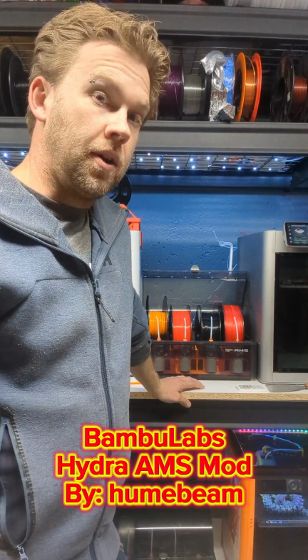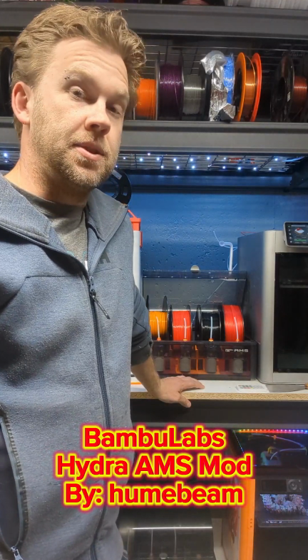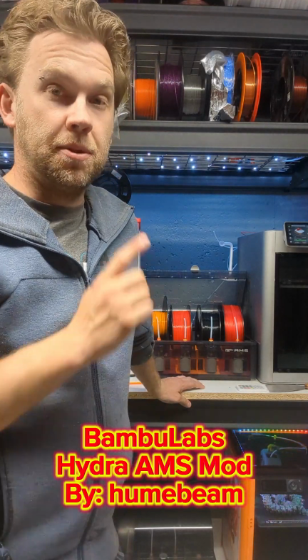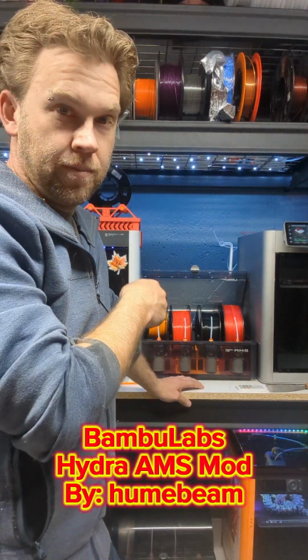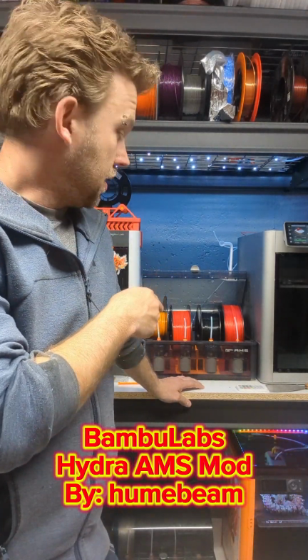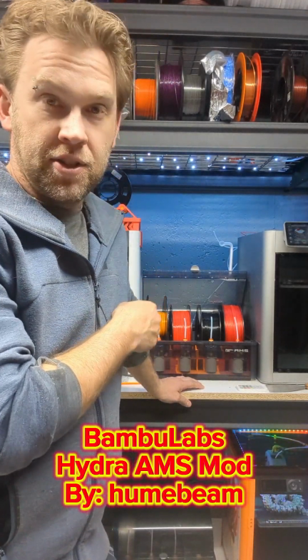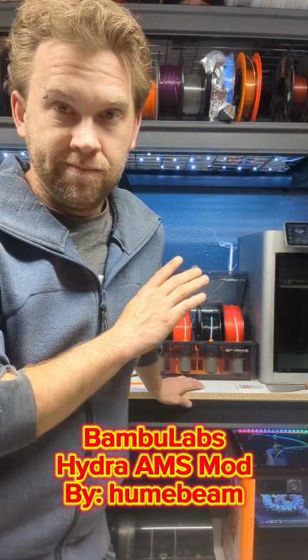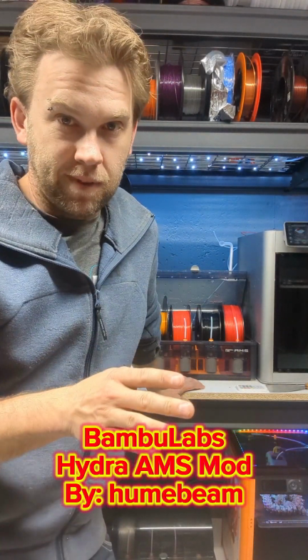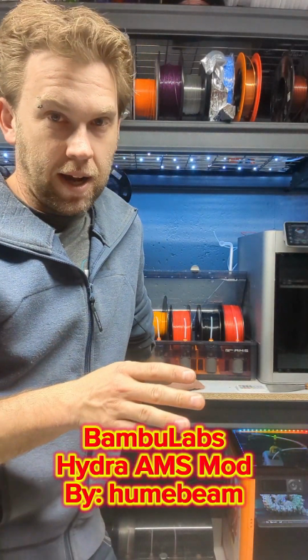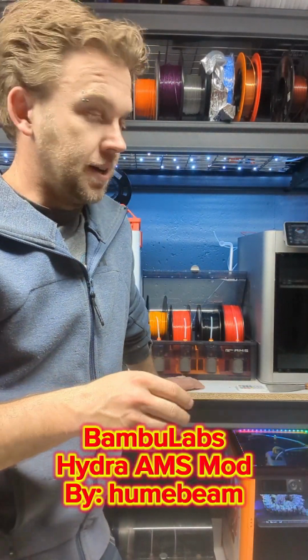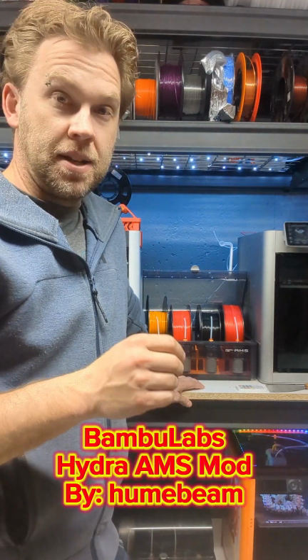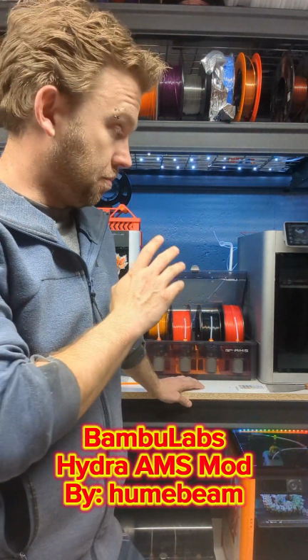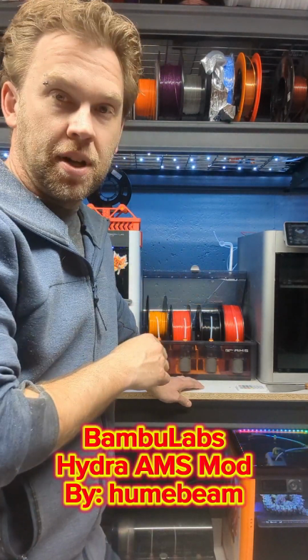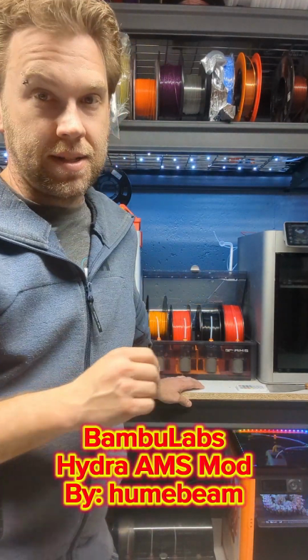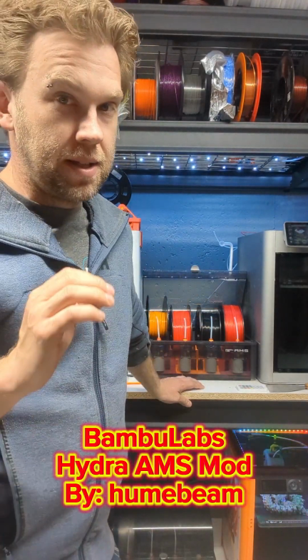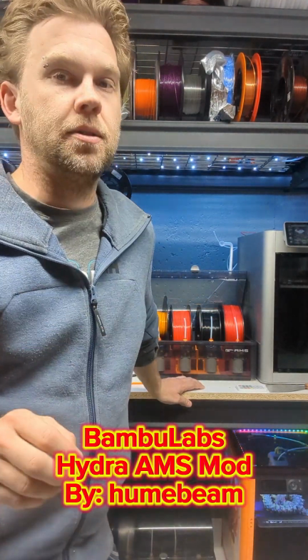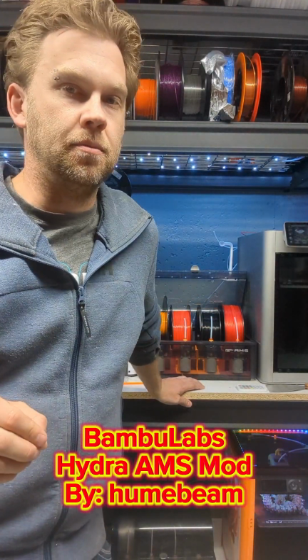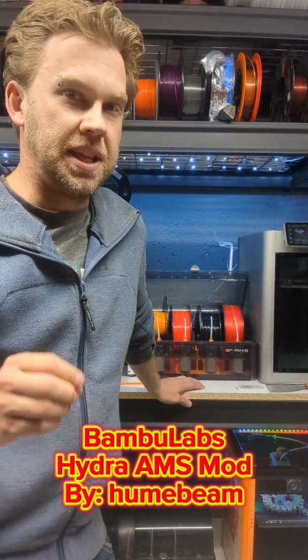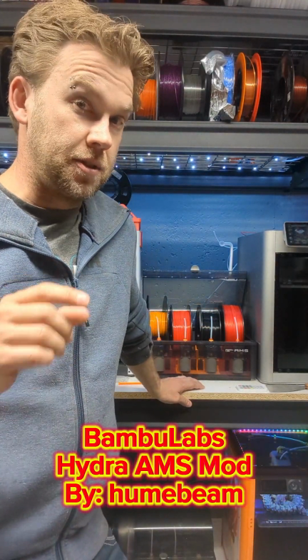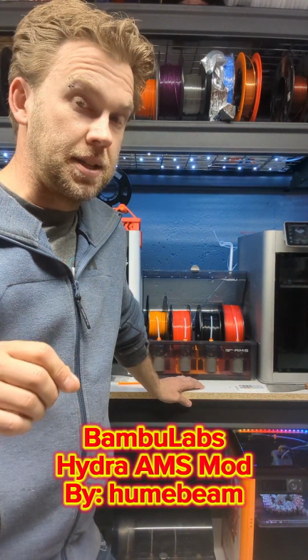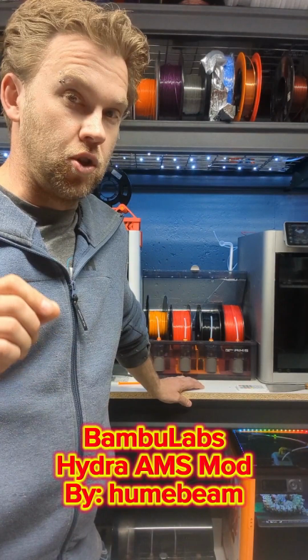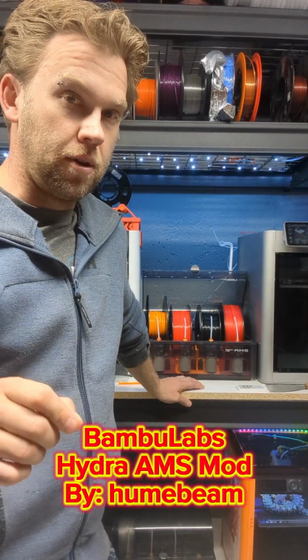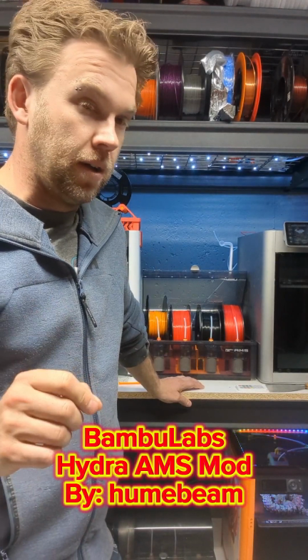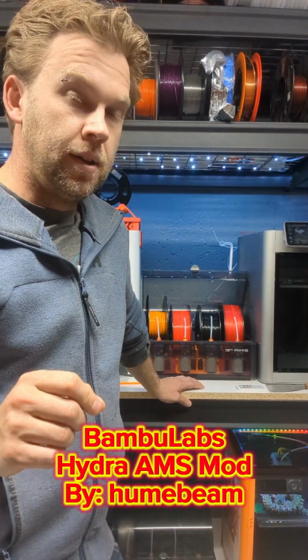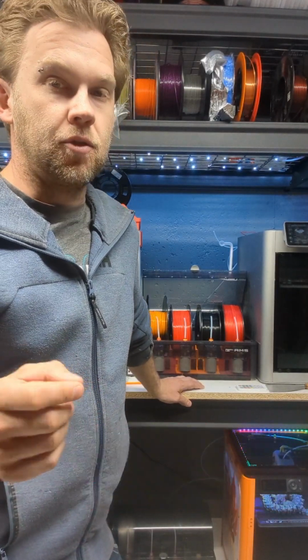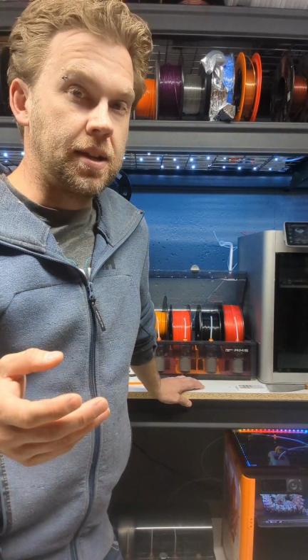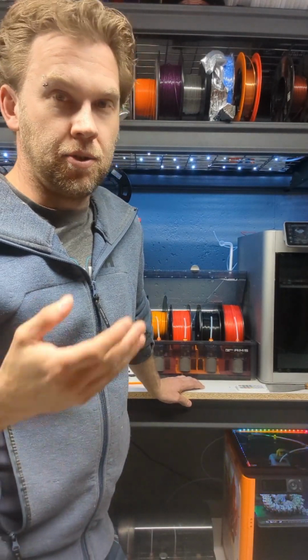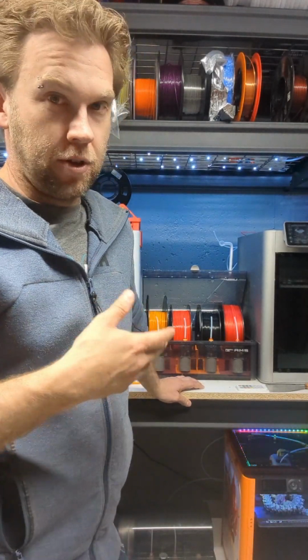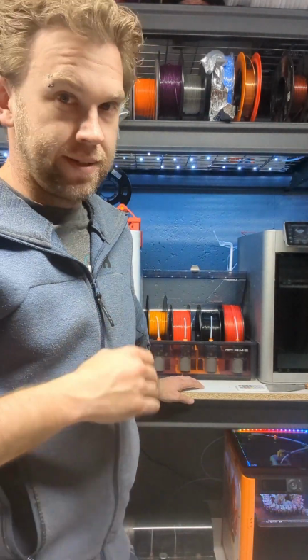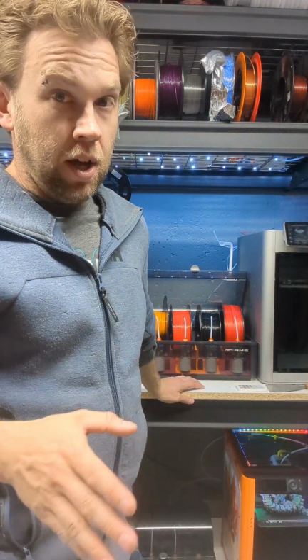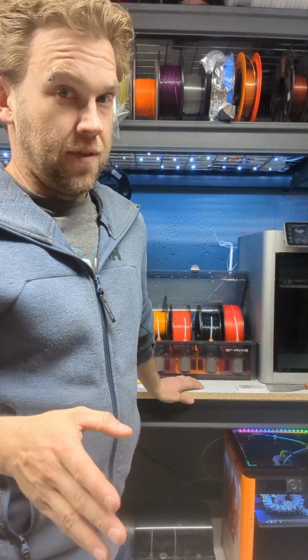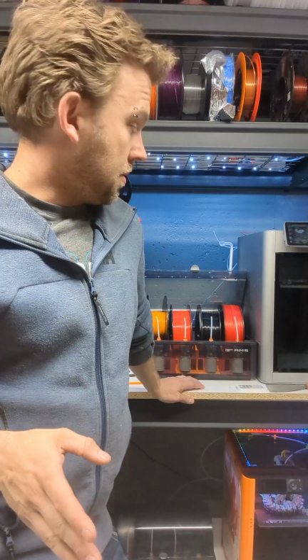Alright, so let's talk about the Hydra. I have it installed and I've done a bit of use on it. It's not terrible, but keep in mind there's a few things that don't work well, and if you're trying to utilize it for other purposes, you're gonna have a hard time with it.